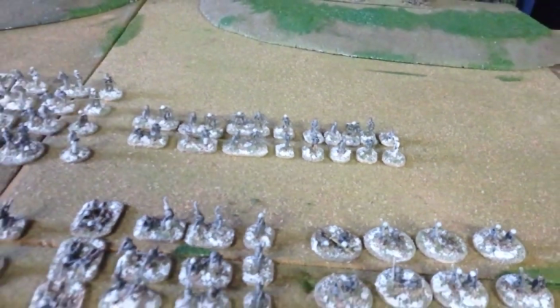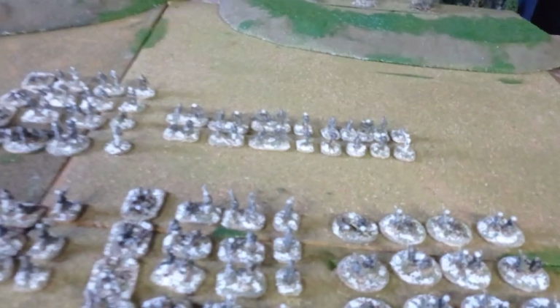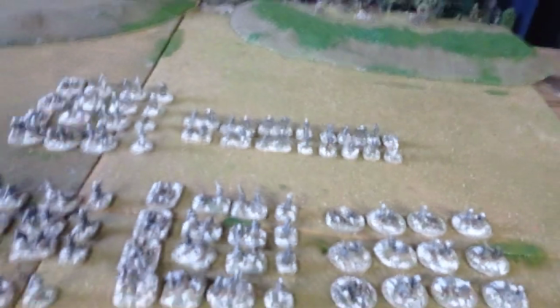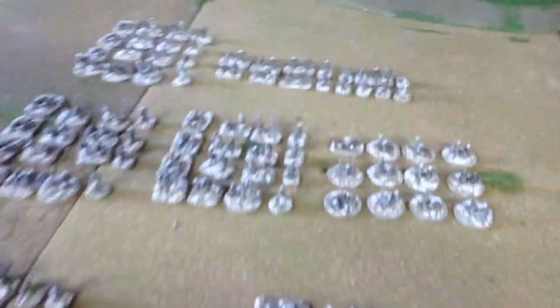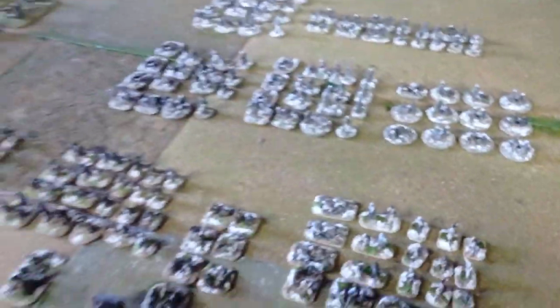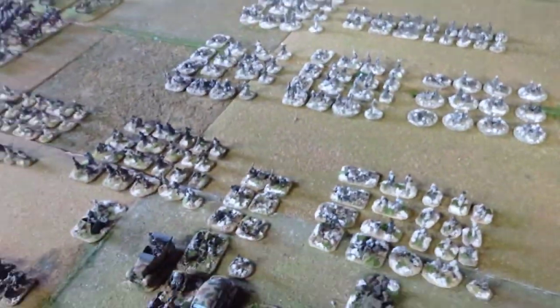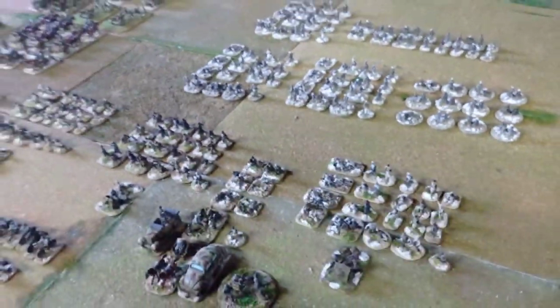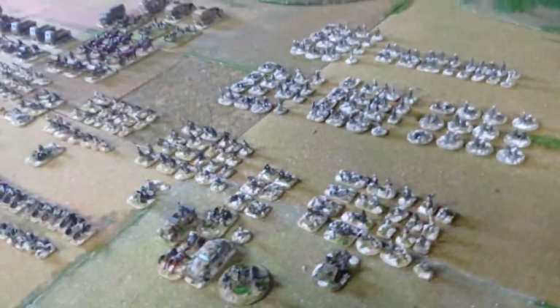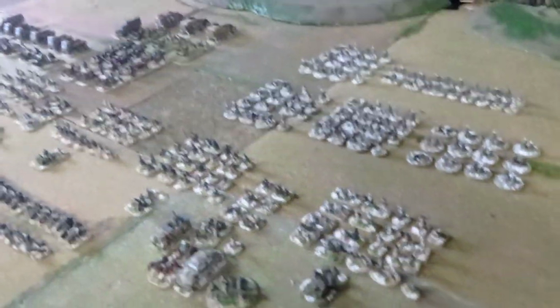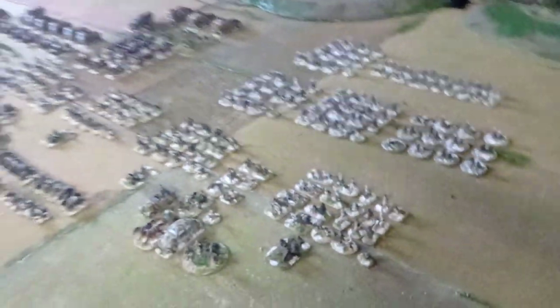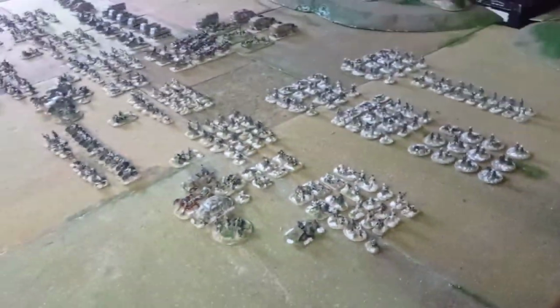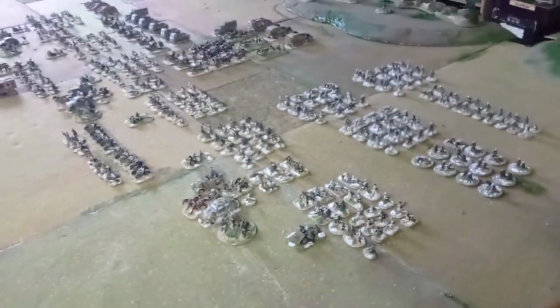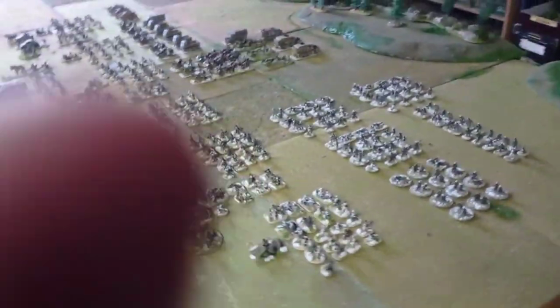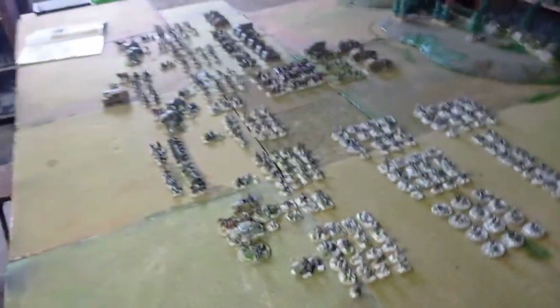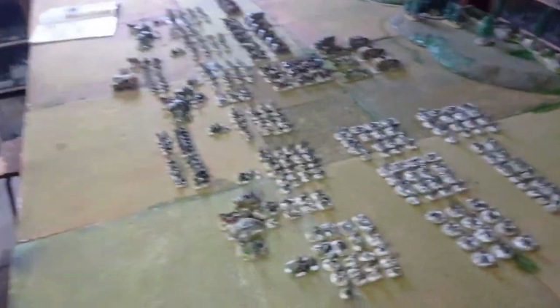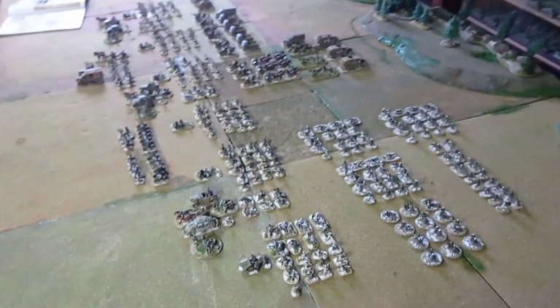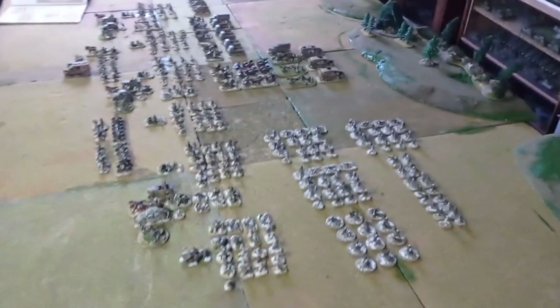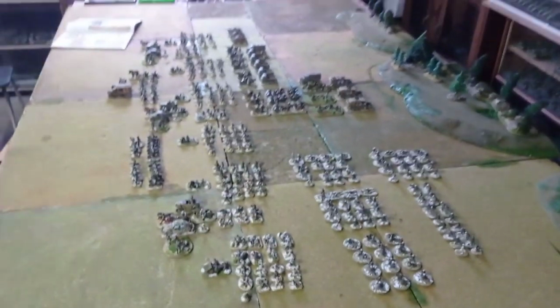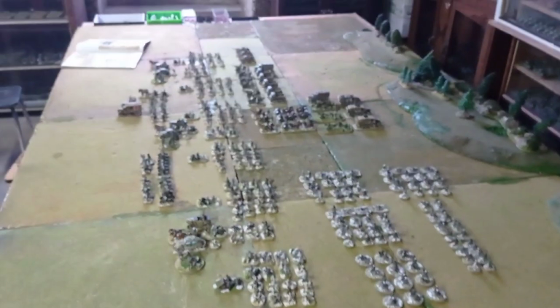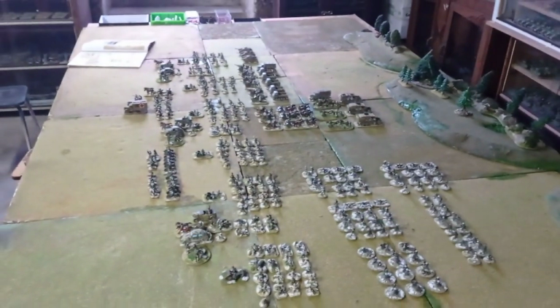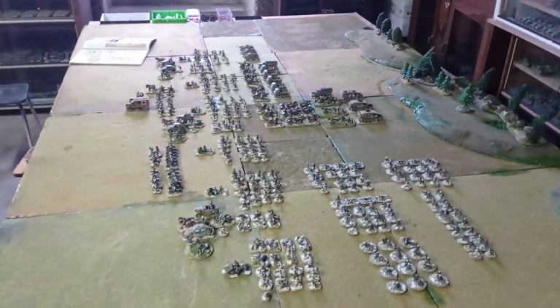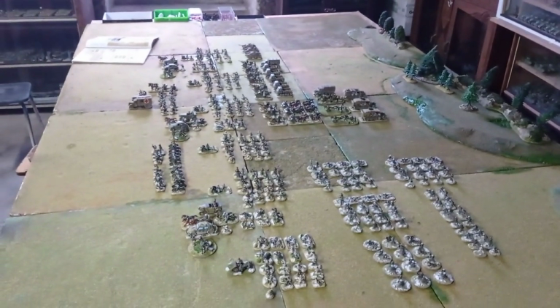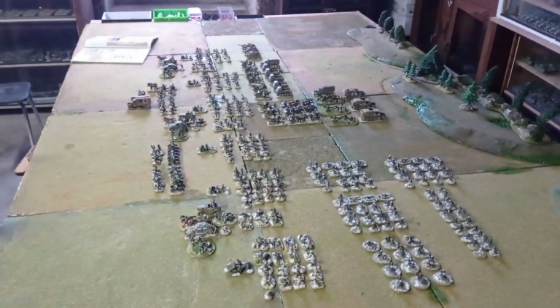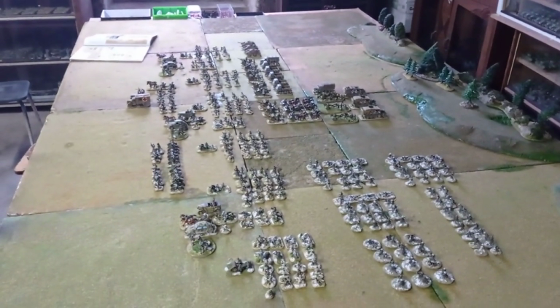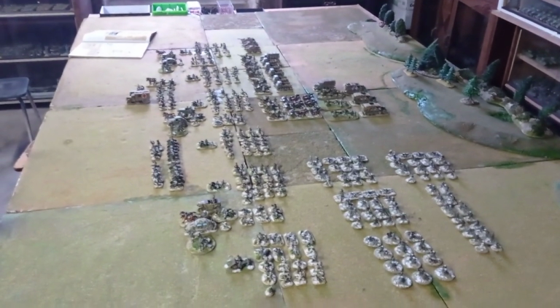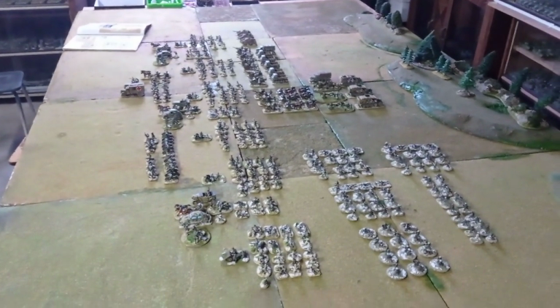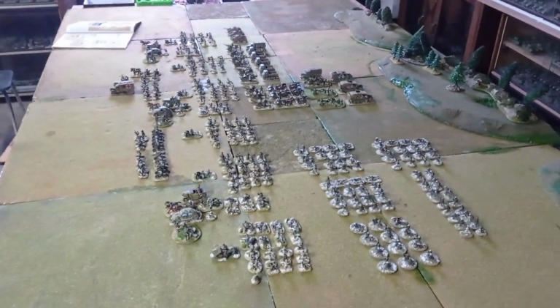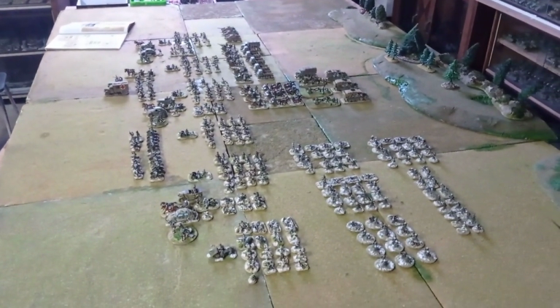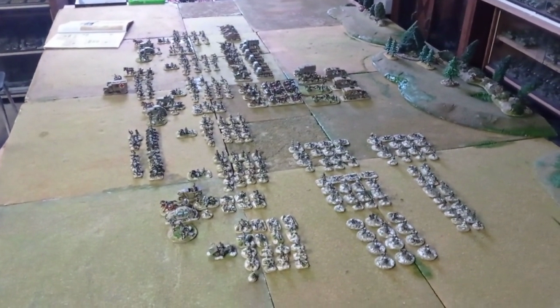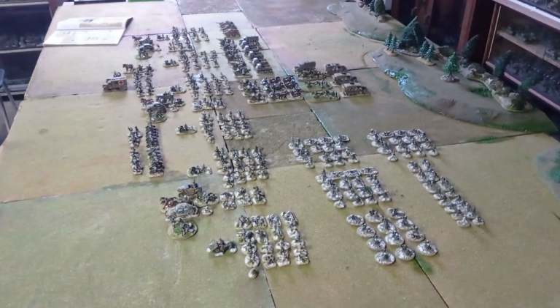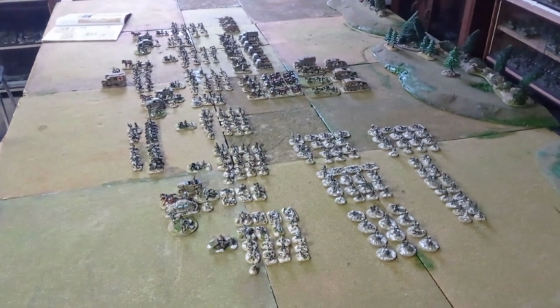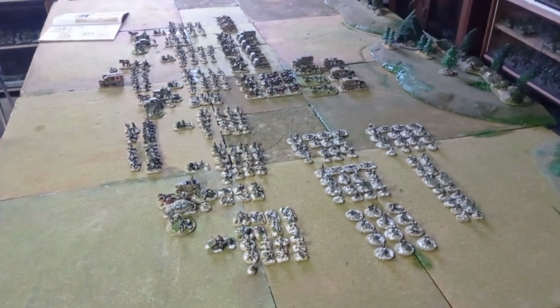So this is the 26th Volksgrenadier division. I hope you have enjoyed it, and I'll show something else next time. See you next. Bye-bye.